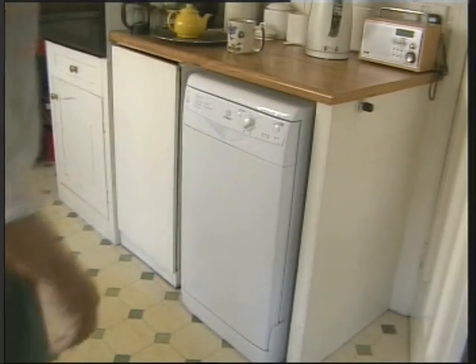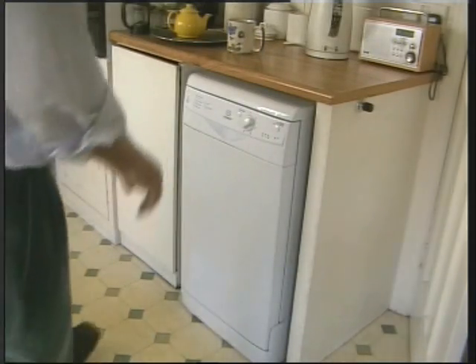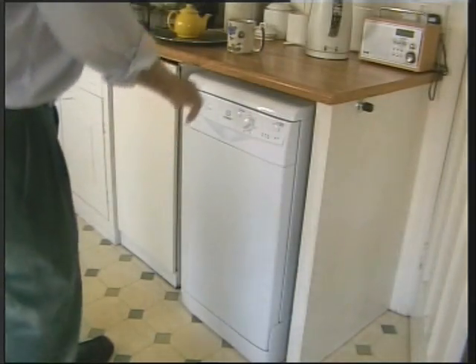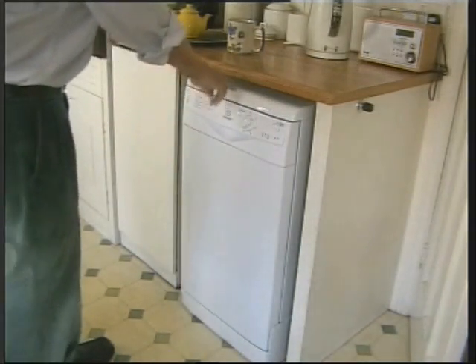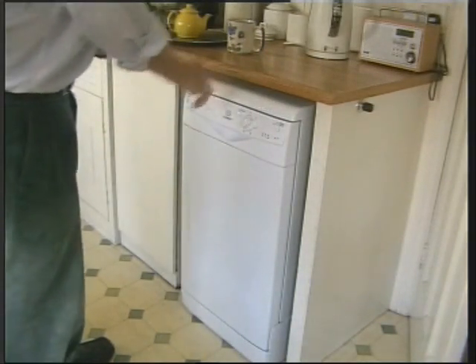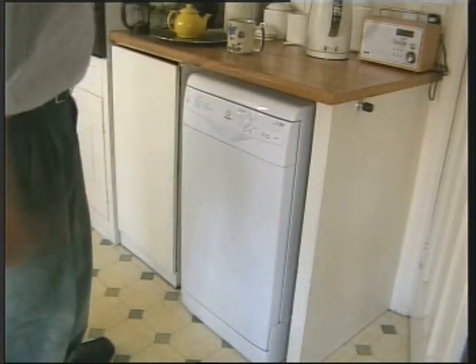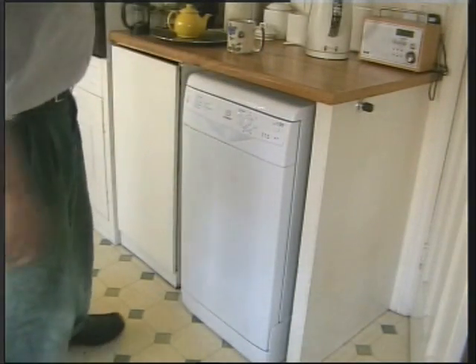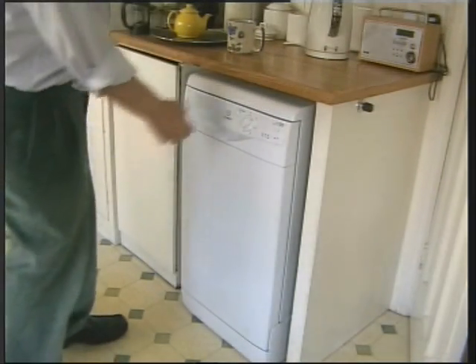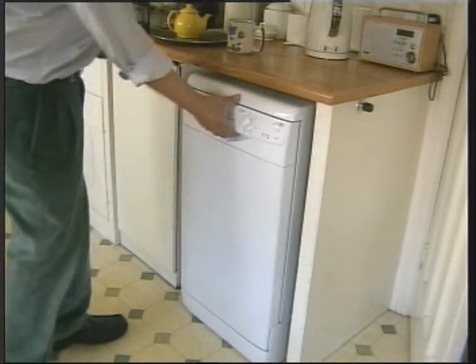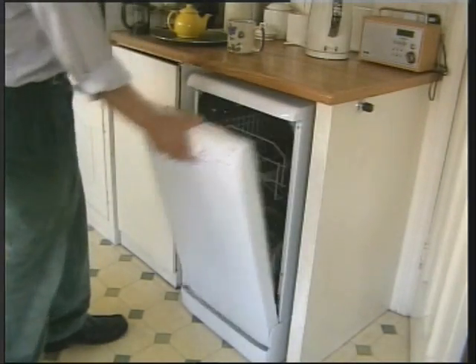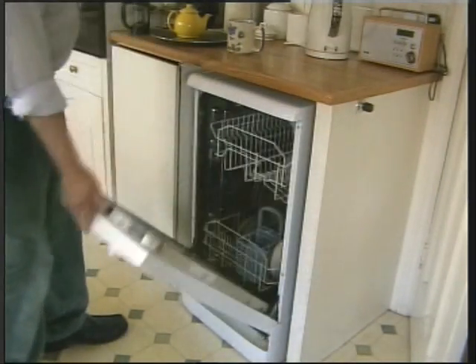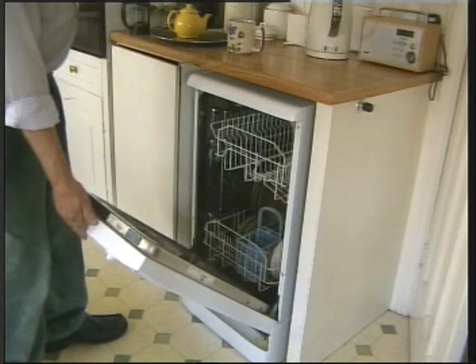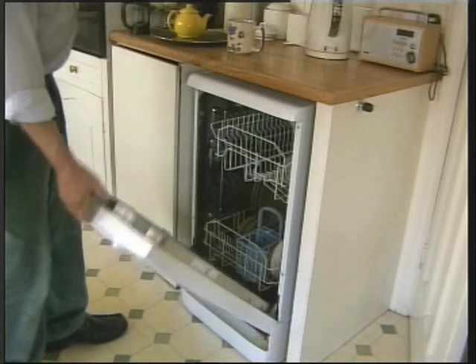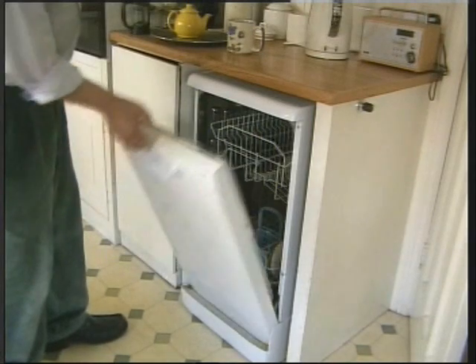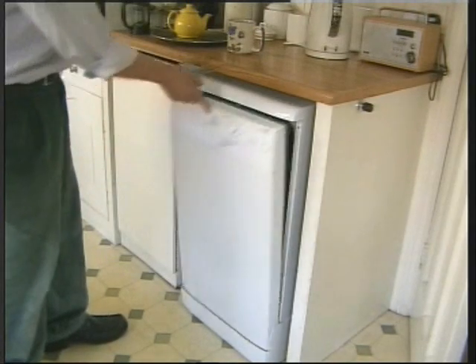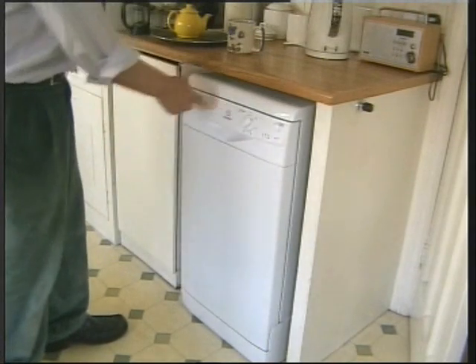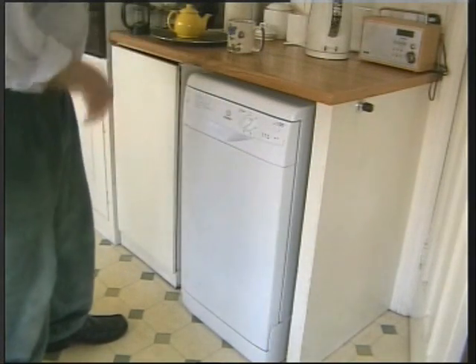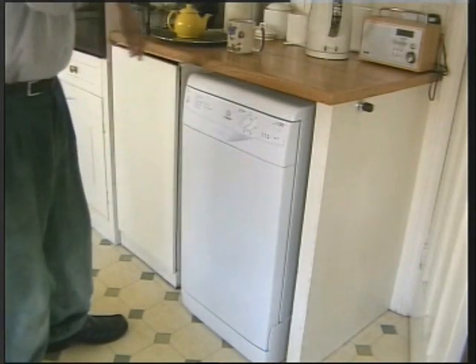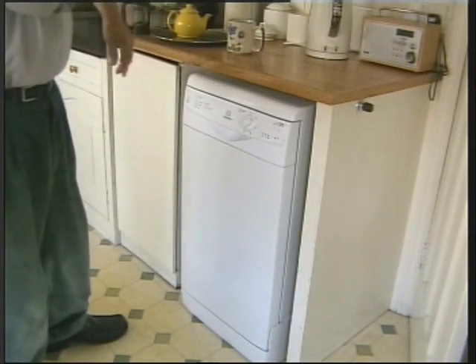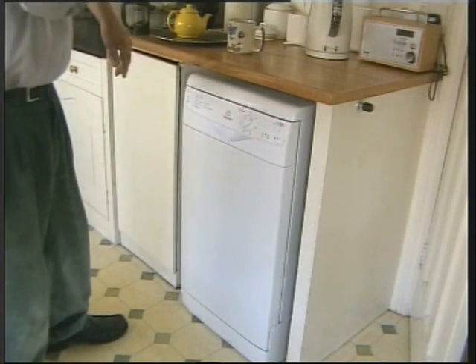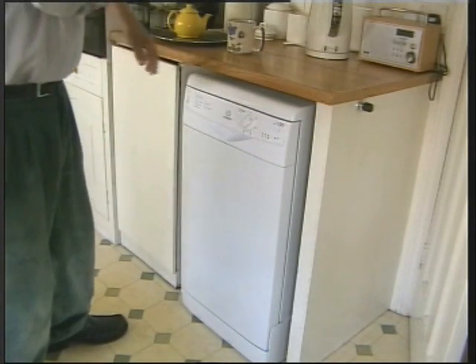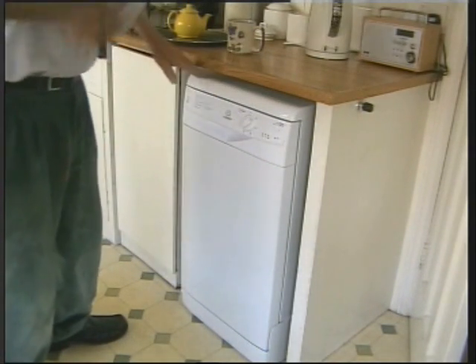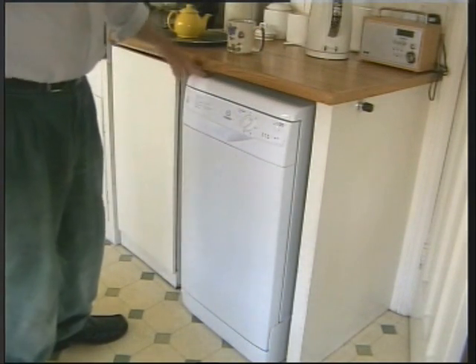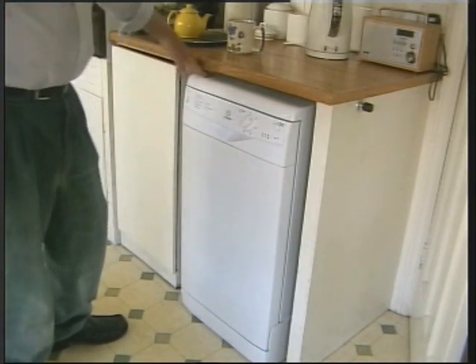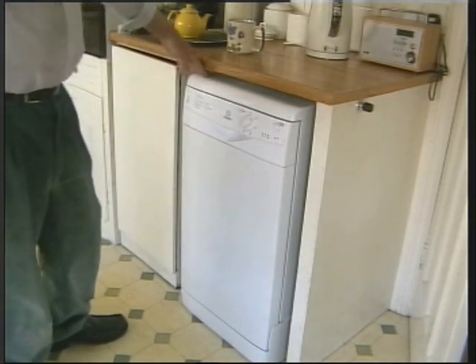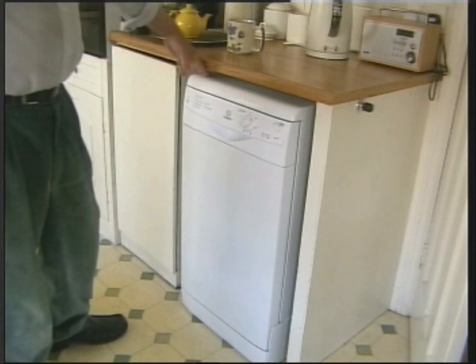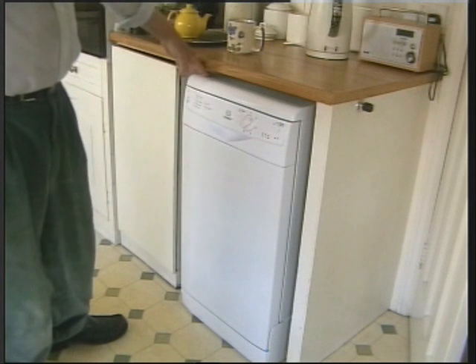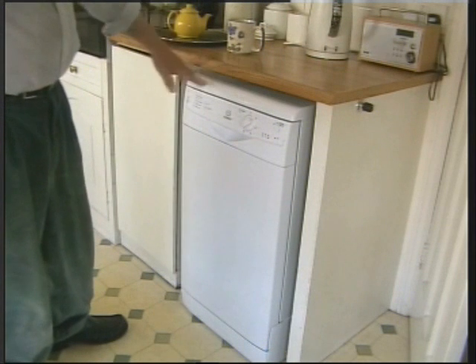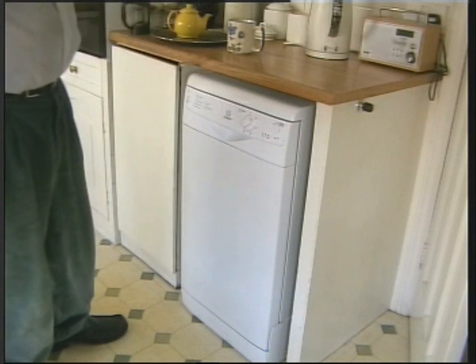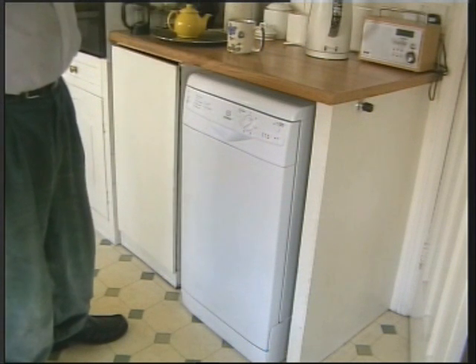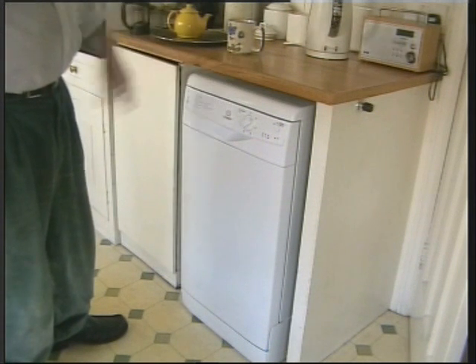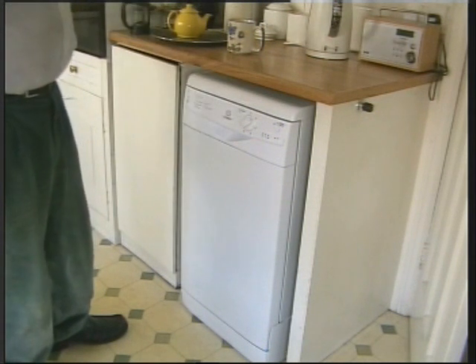You might be interested in this. This is an Indesit dishwasher machine. We usually do the washing late at night, so that when we come down in the morning it's all dry and lovely.